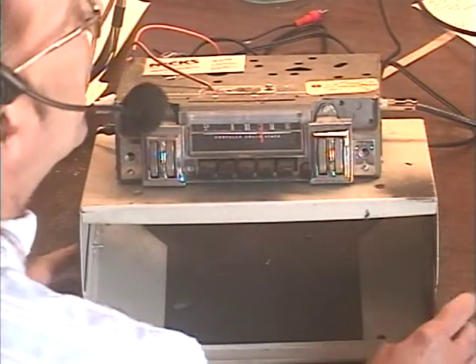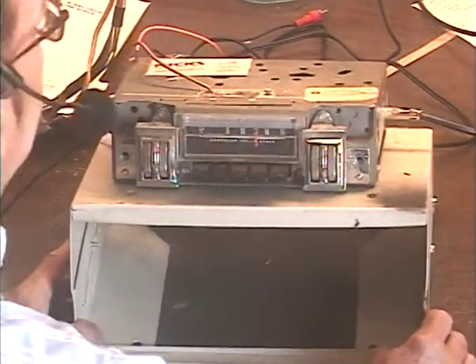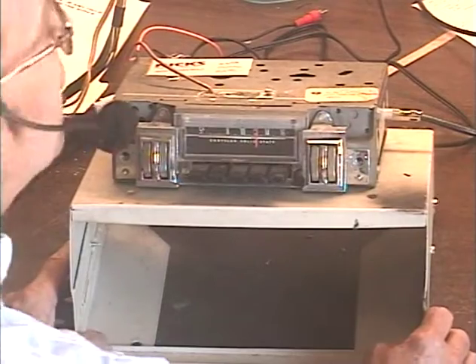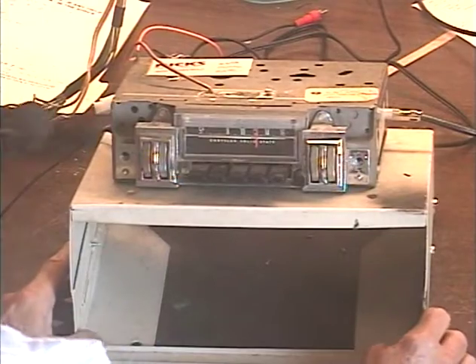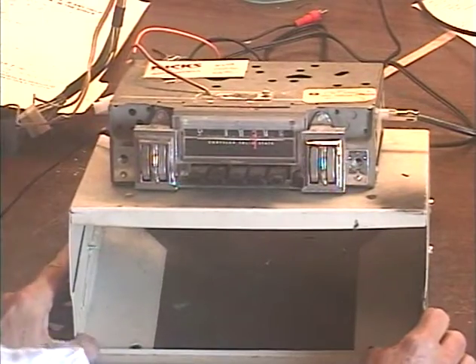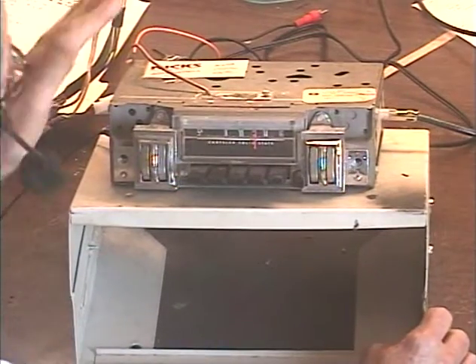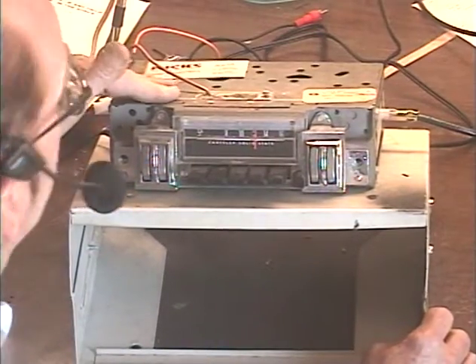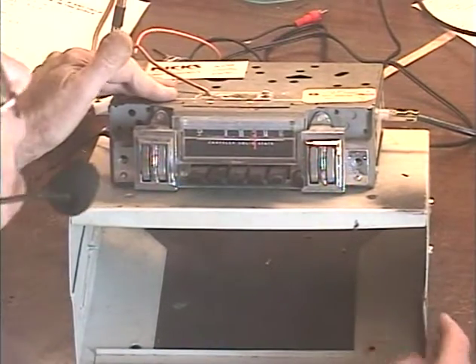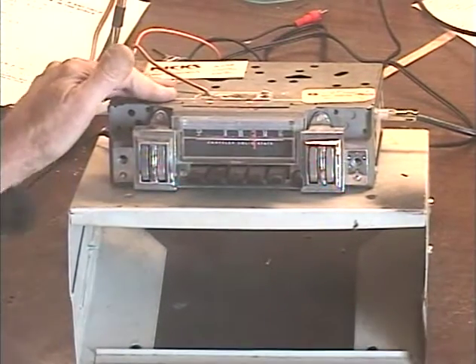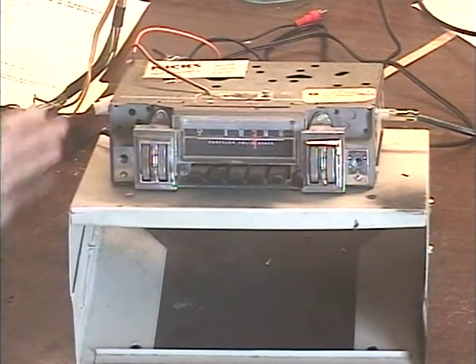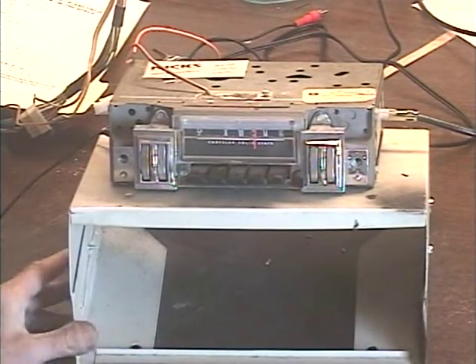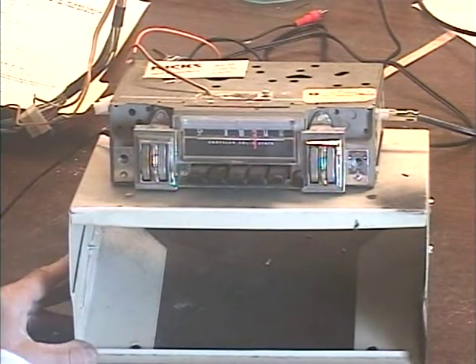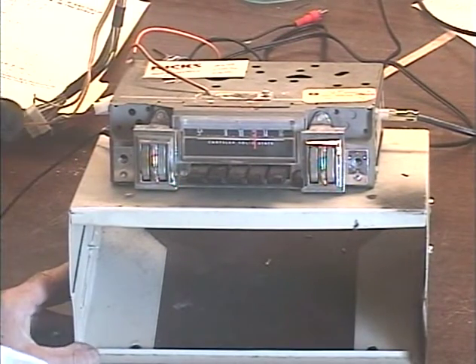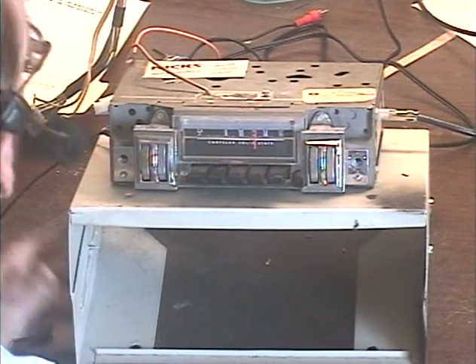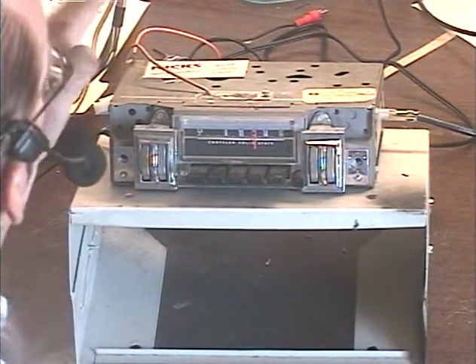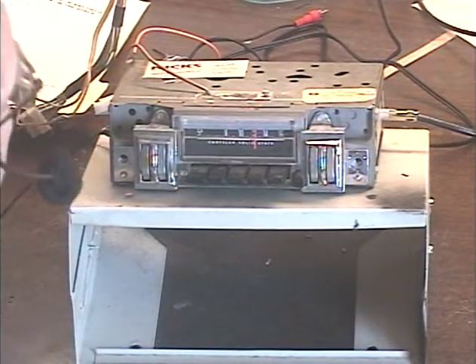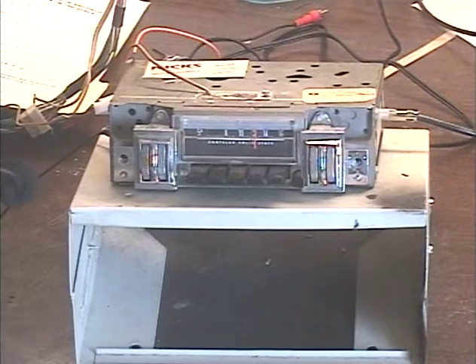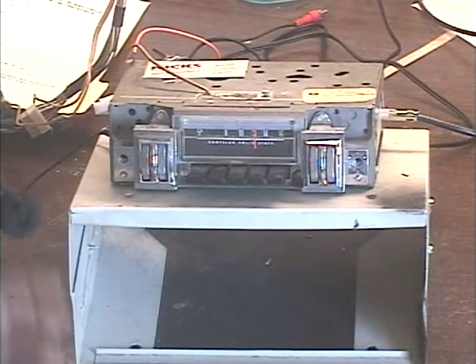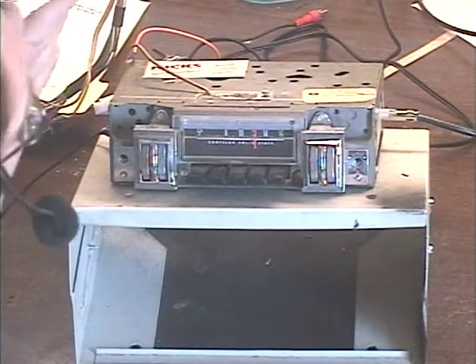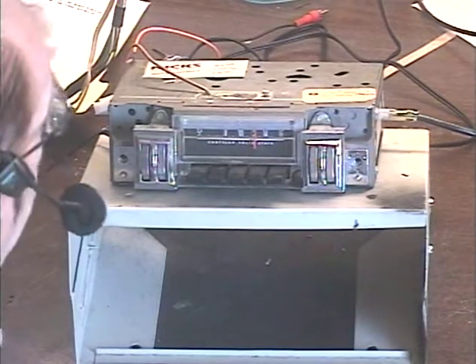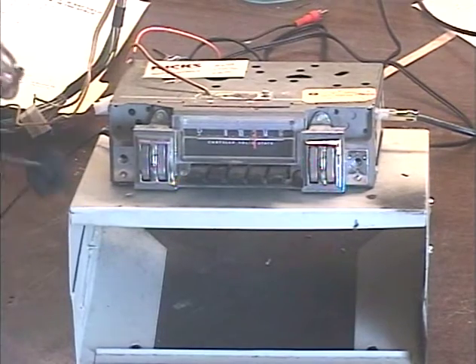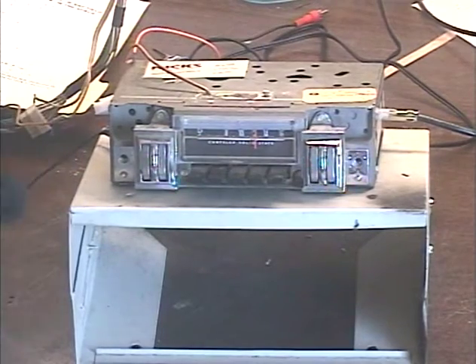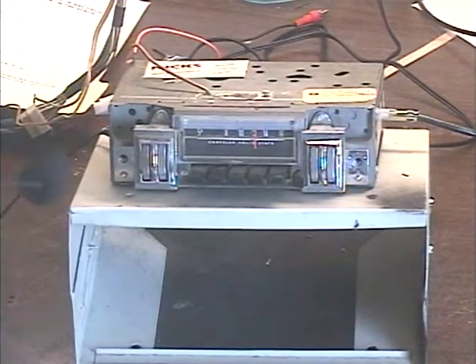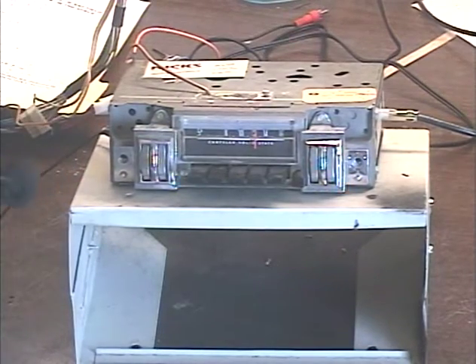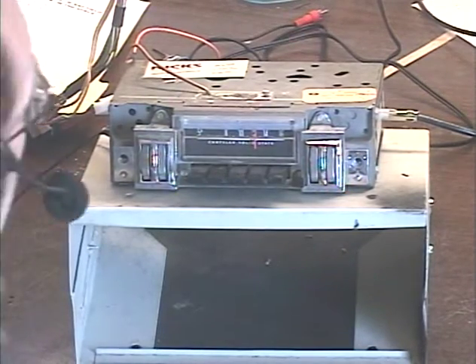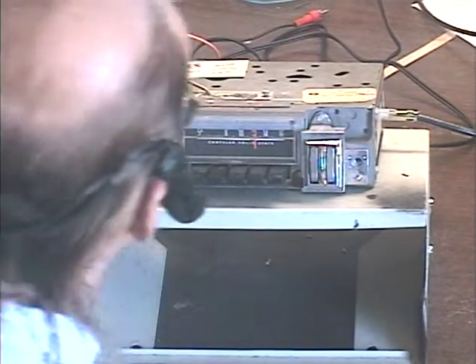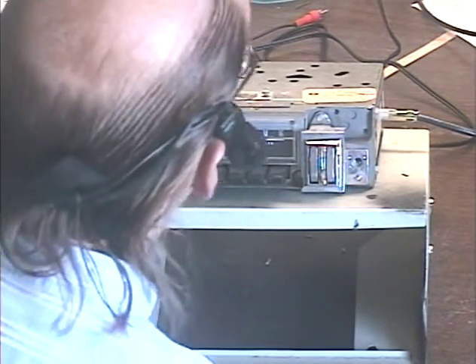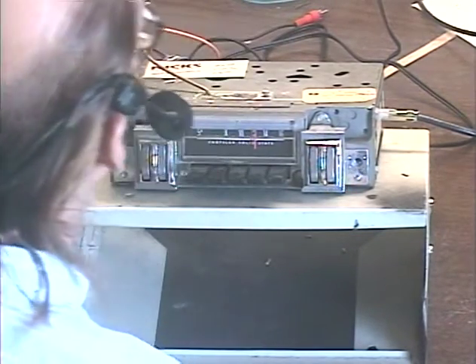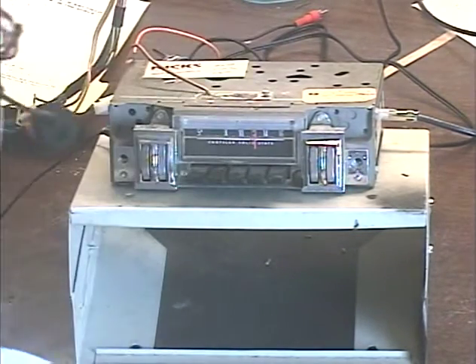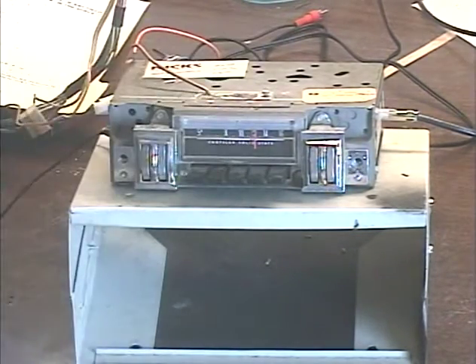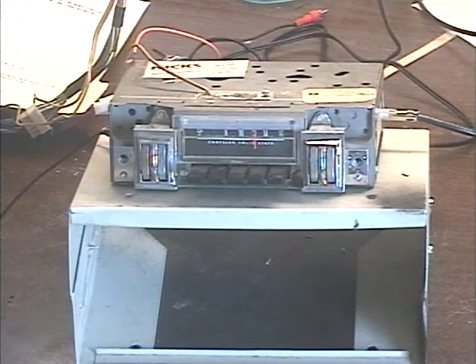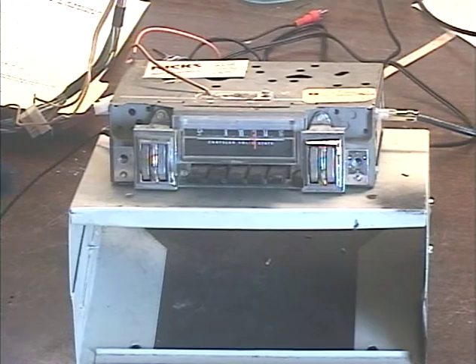A customer has requested an FM conversion and use of the original connector, which means it's a one-speaker system — a single dash speaker — and possibly a speaker in the rear with a dash-mounted fader.